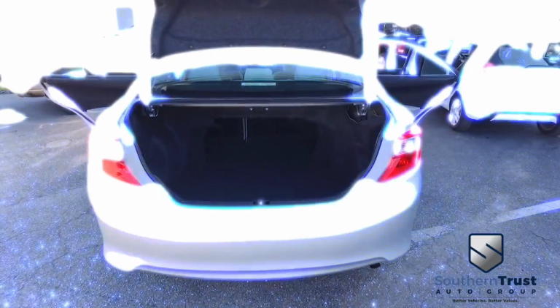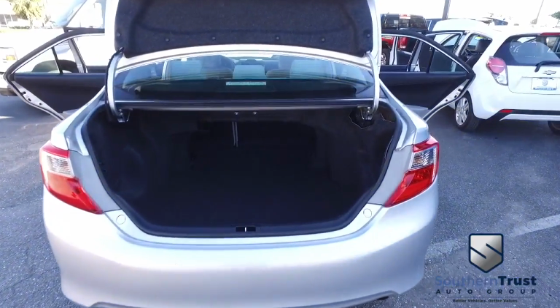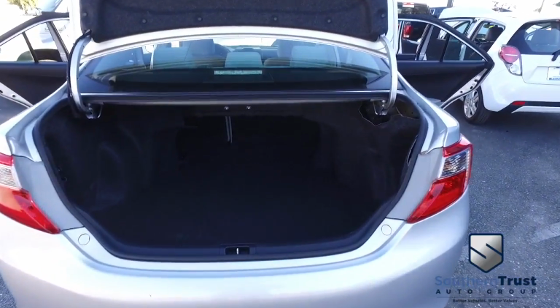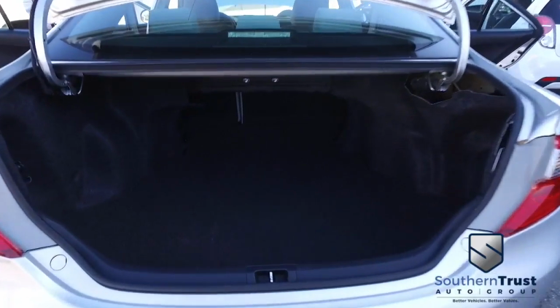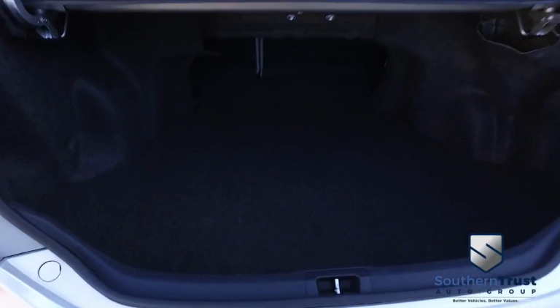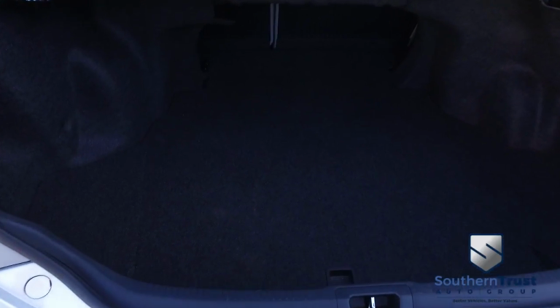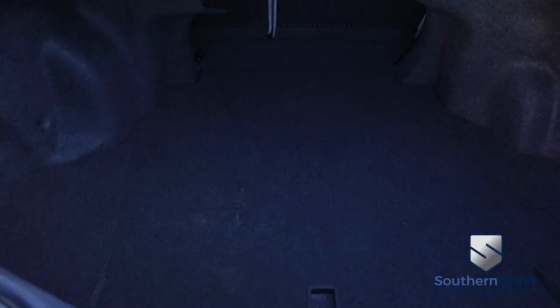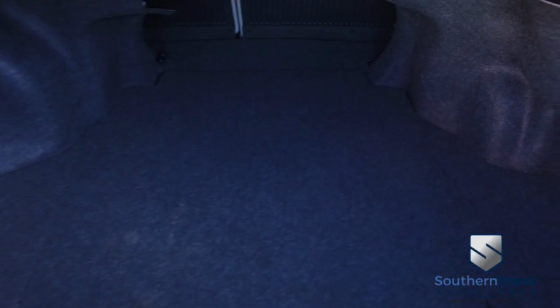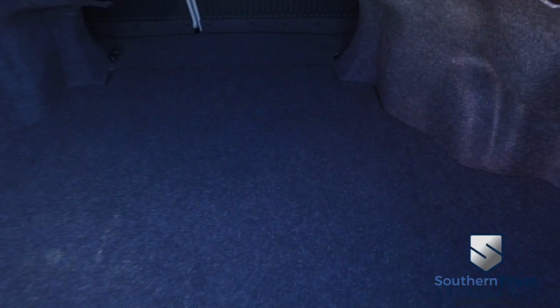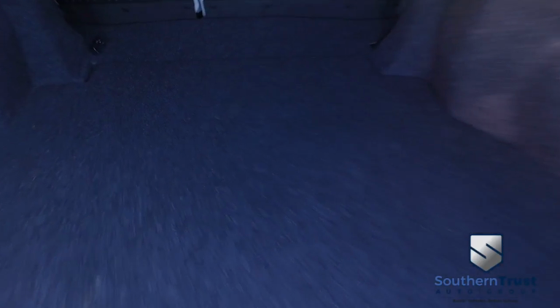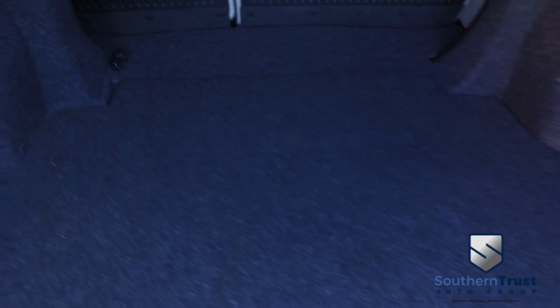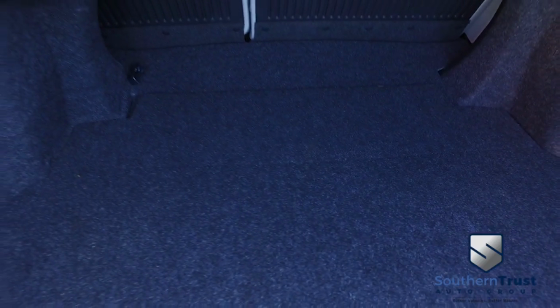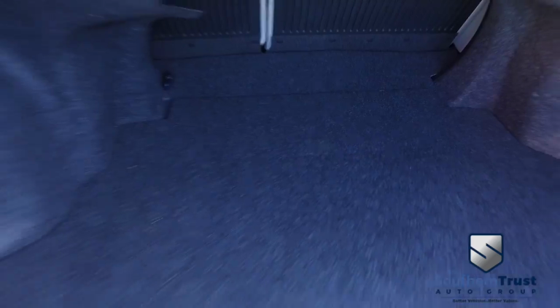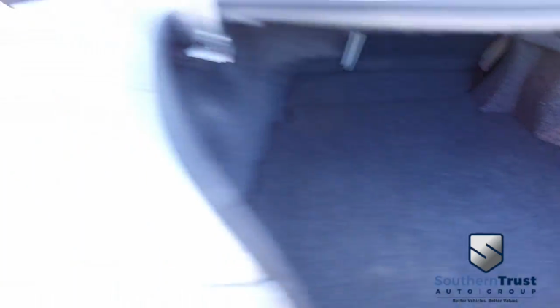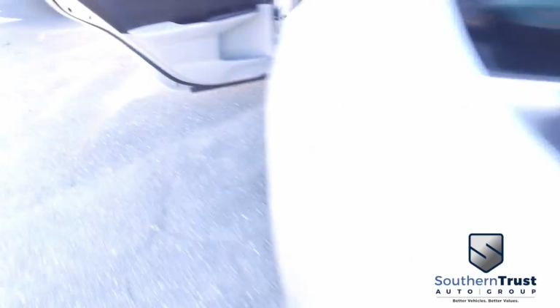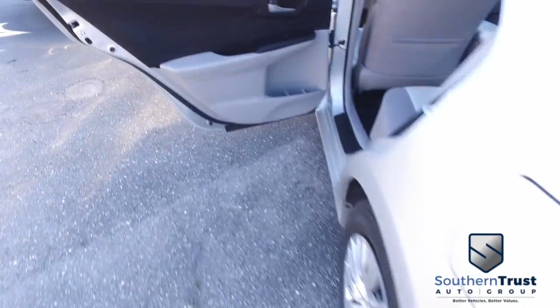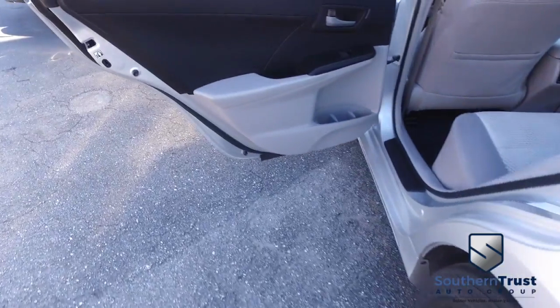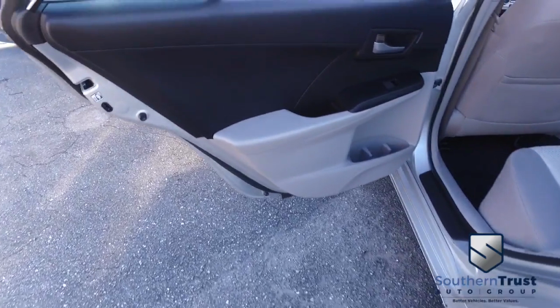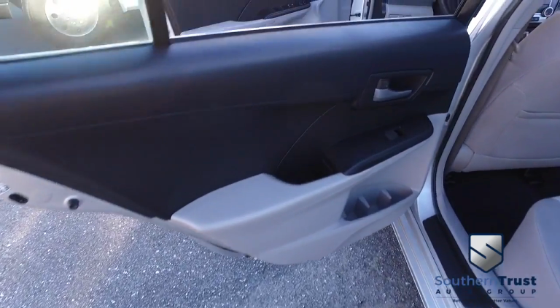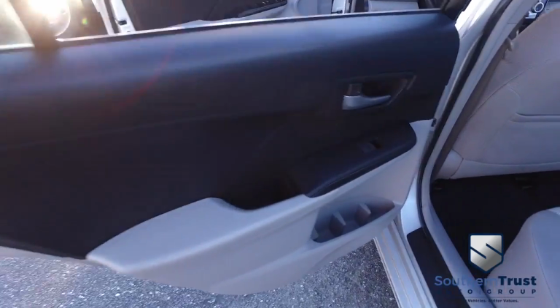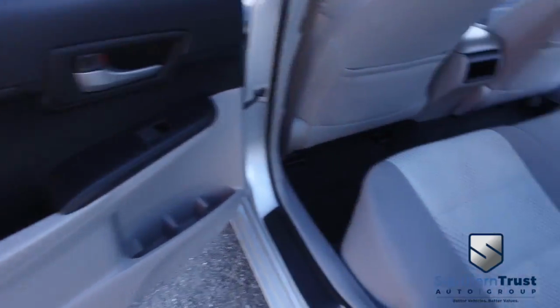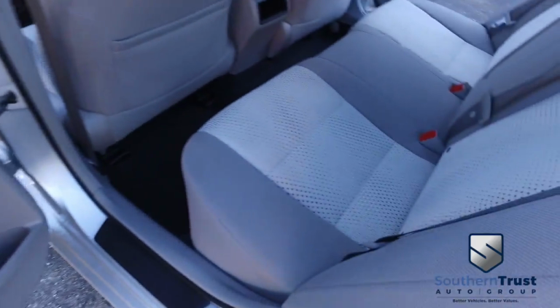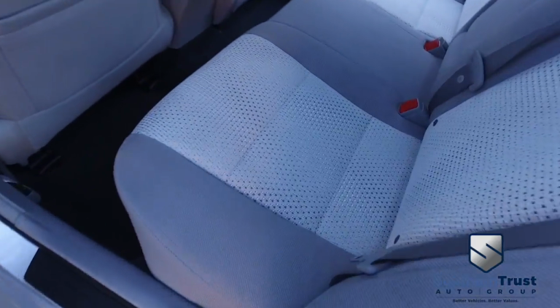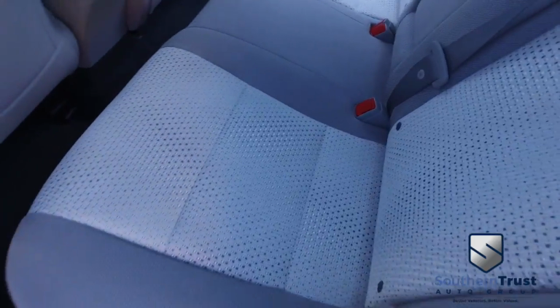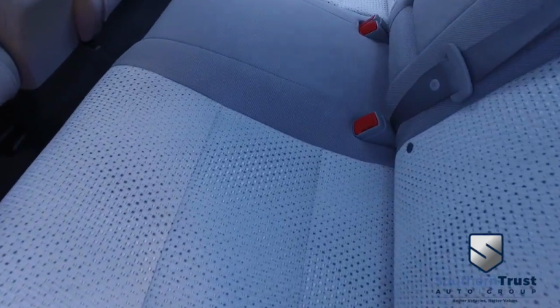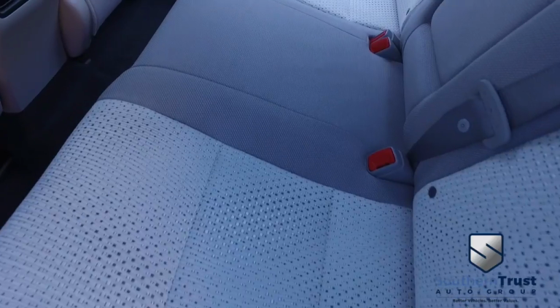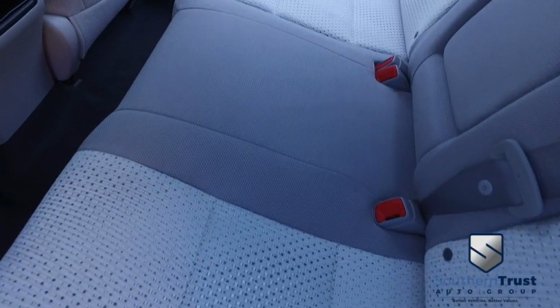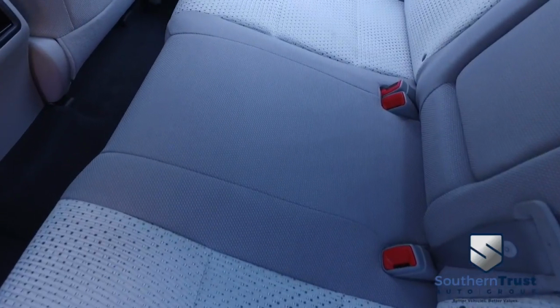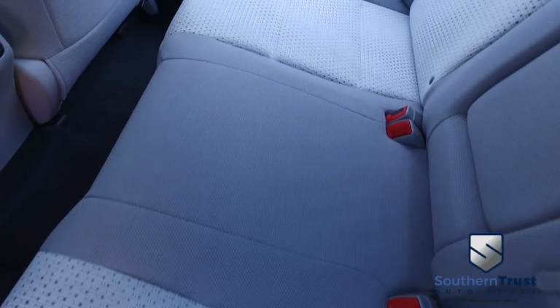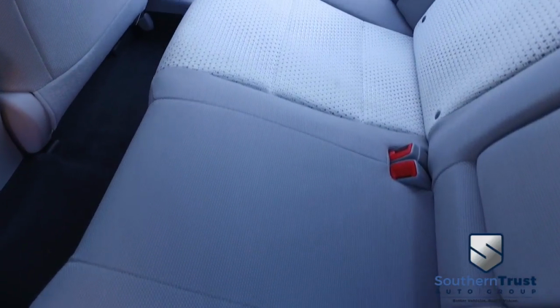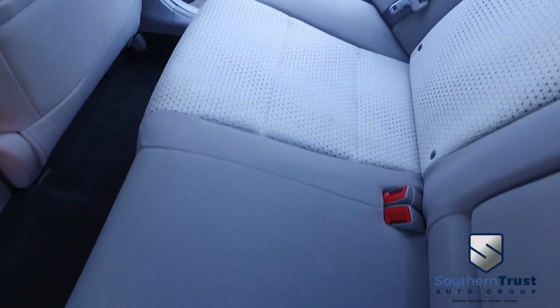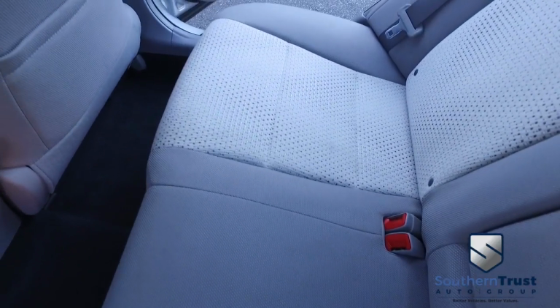Plenty of room for a weekend or a week-long getaway. That is massive trunk space. Let's go inside with this beautiful interior. No rifts, no stains, no tears. Southern Trust HD clean machines.